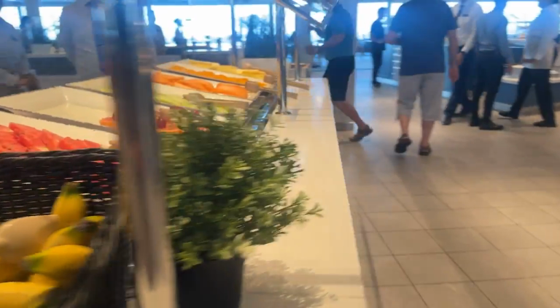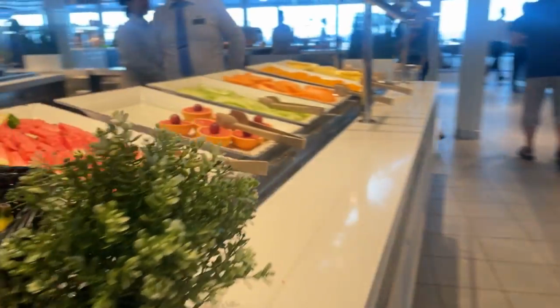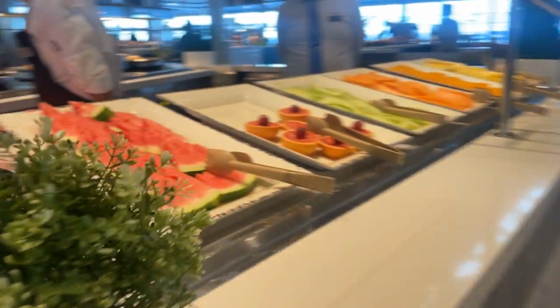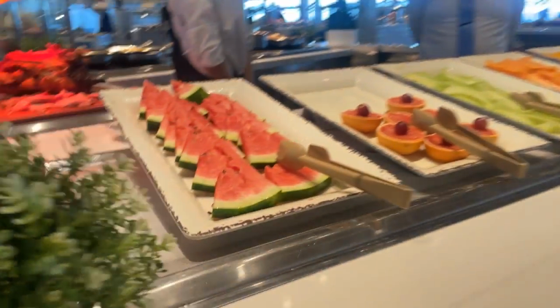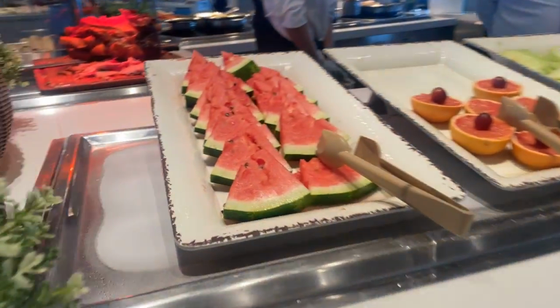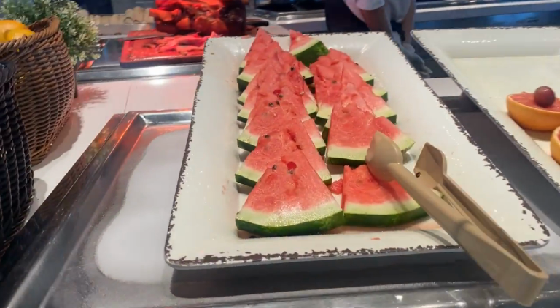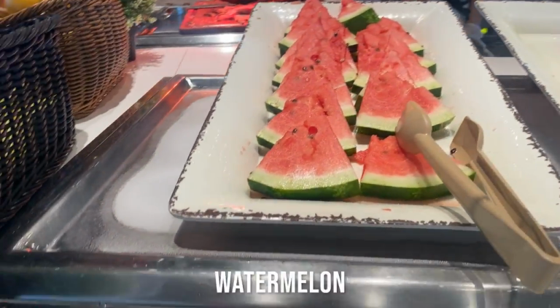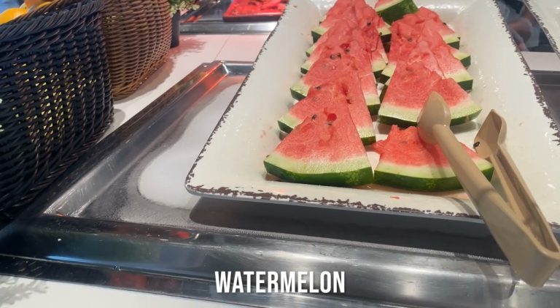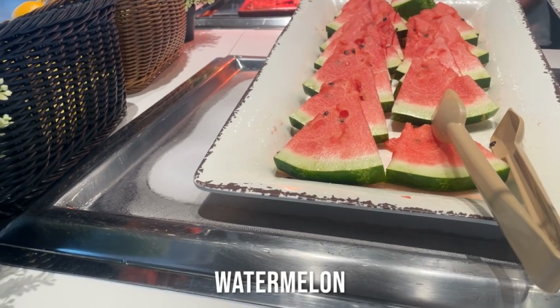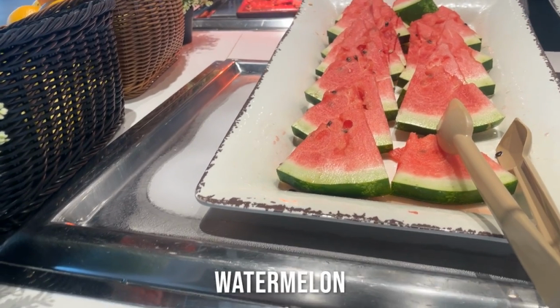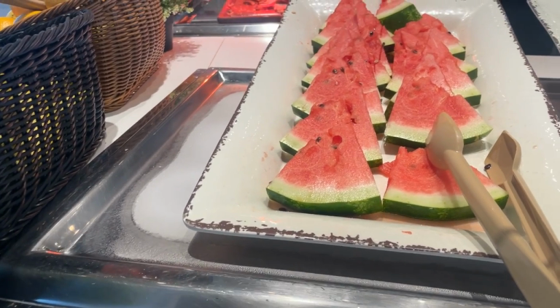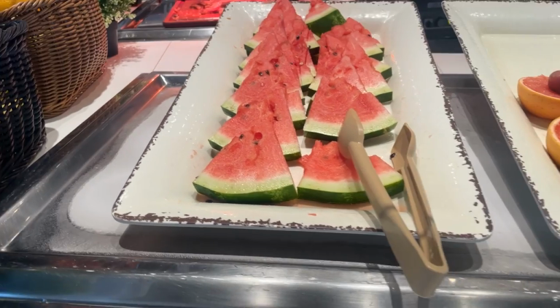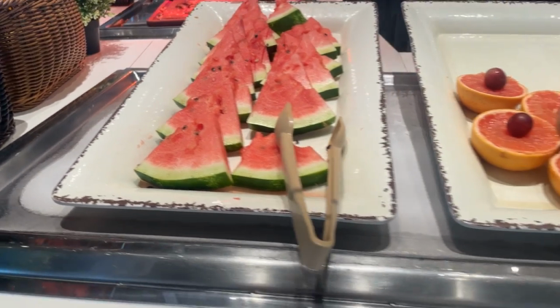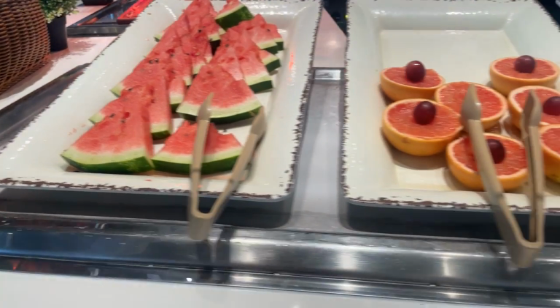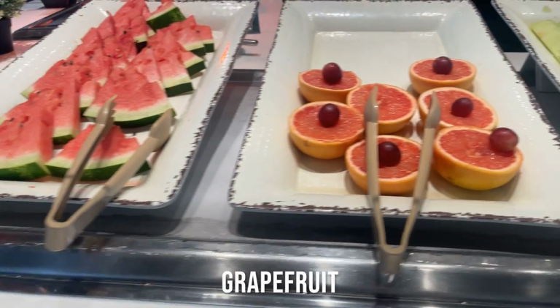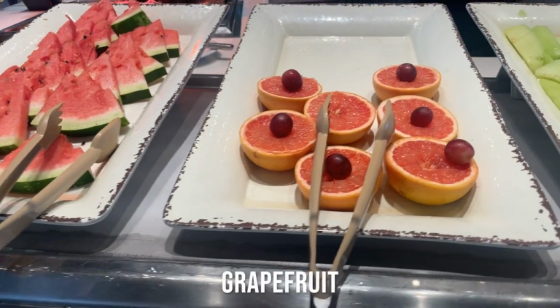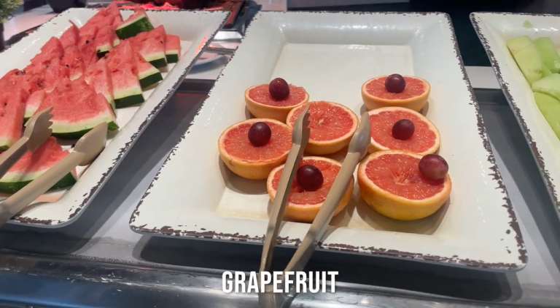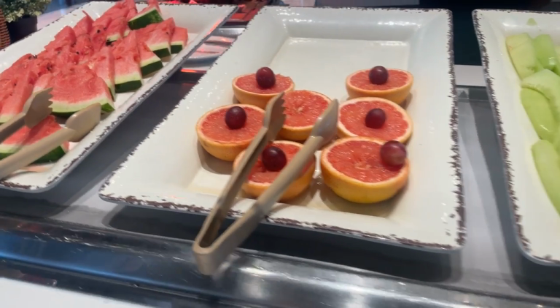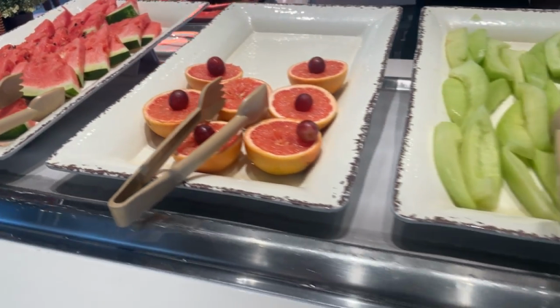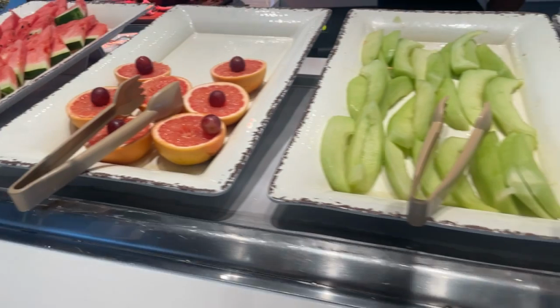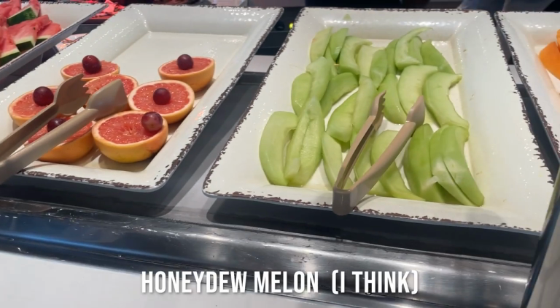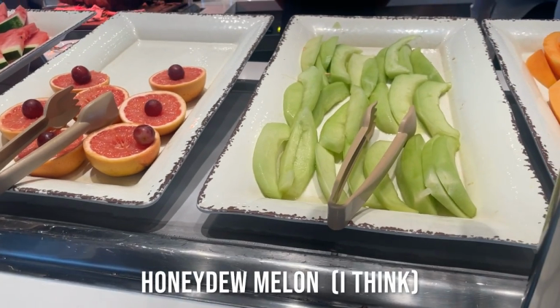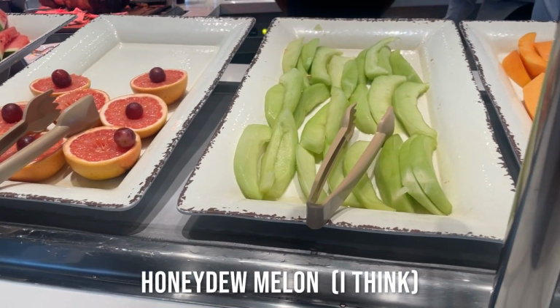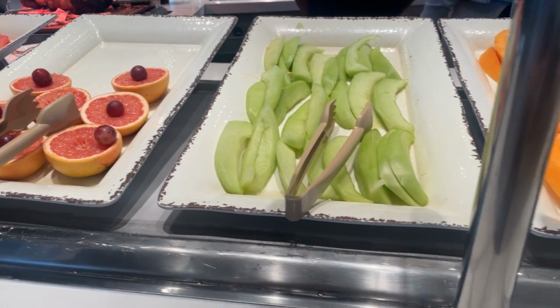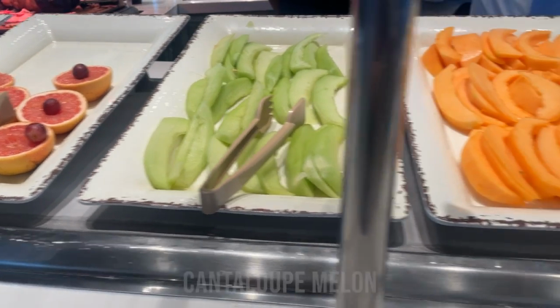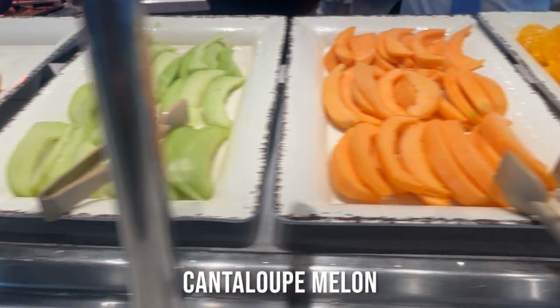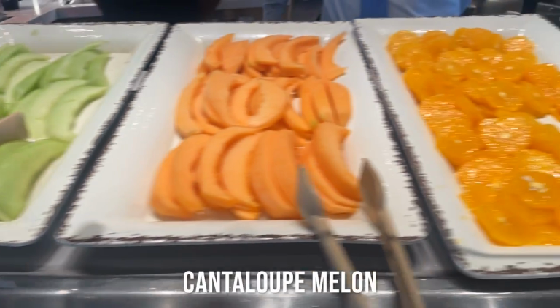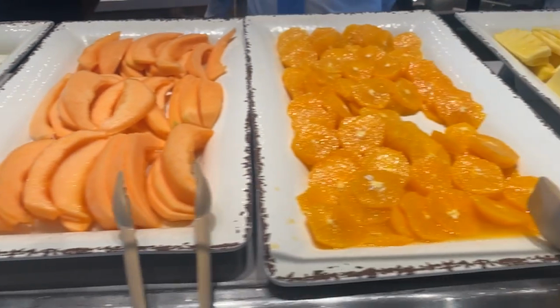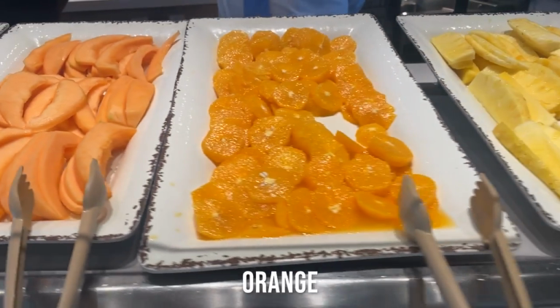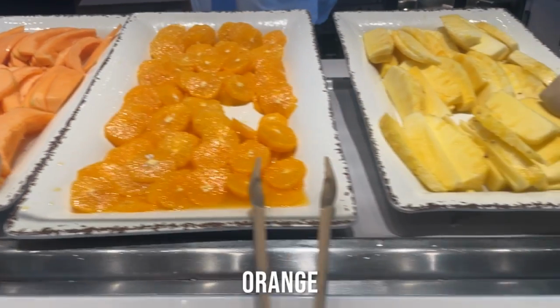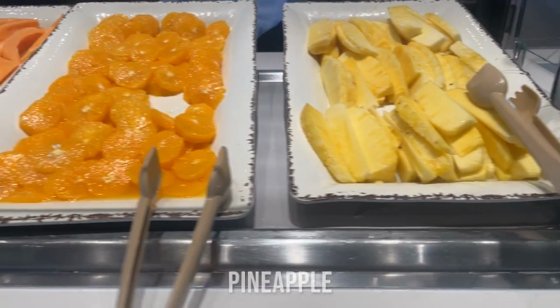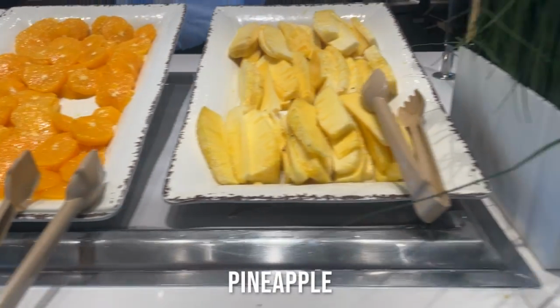And then here you have a range of fruits. So you have watermelon, grapefruit, honeydew melon I think, cantaloupe melon, orange and pineapple.